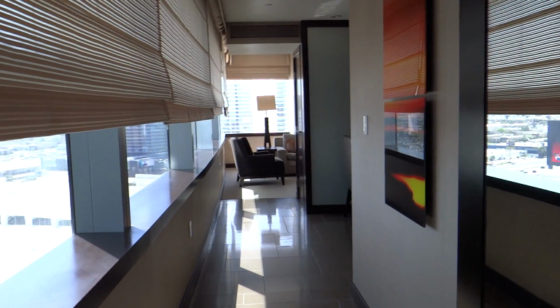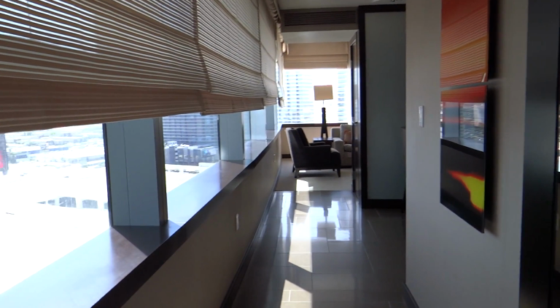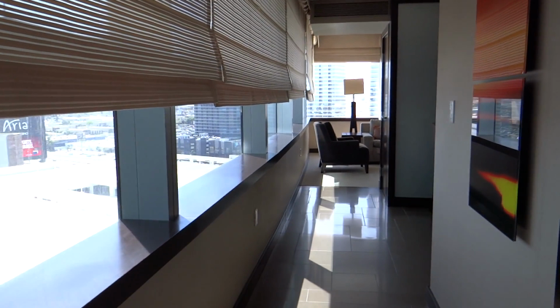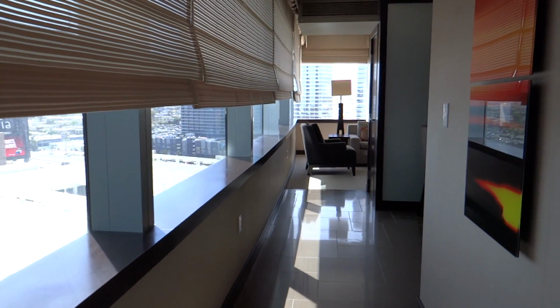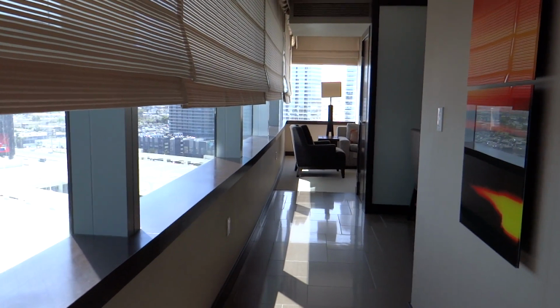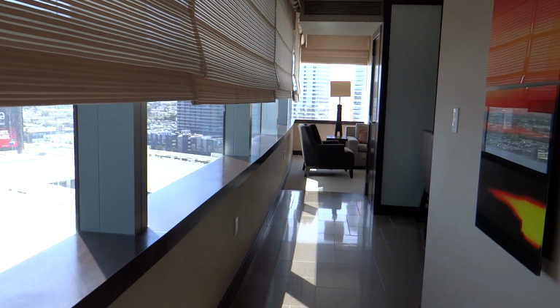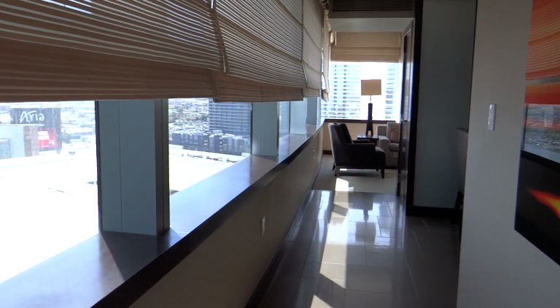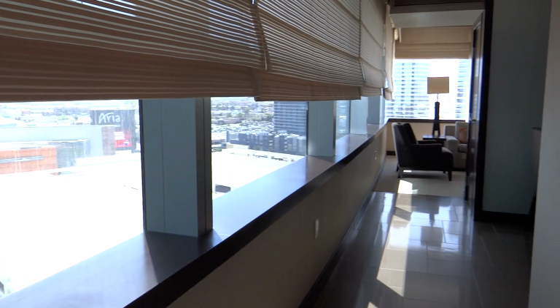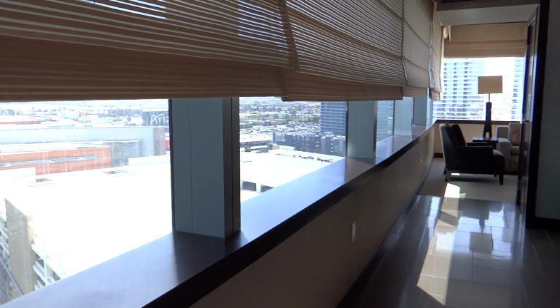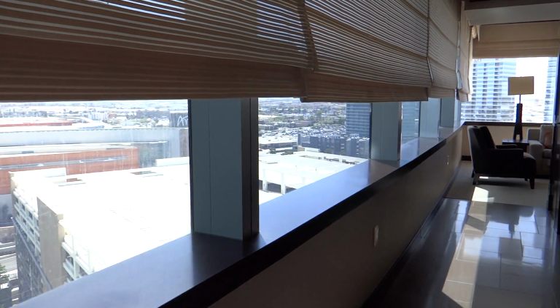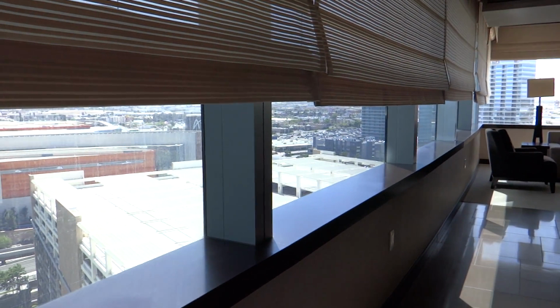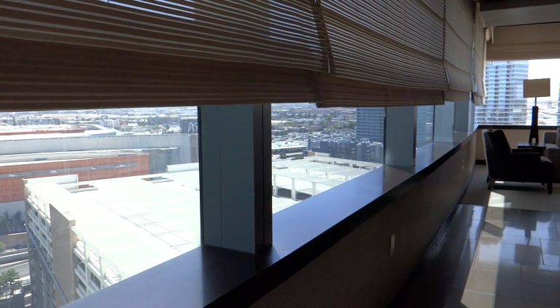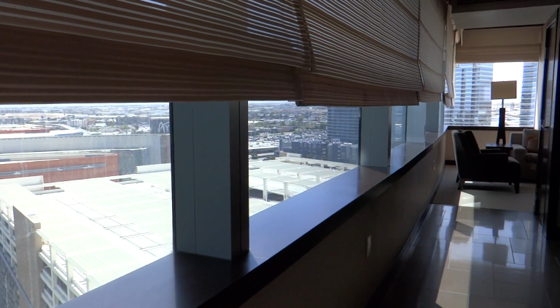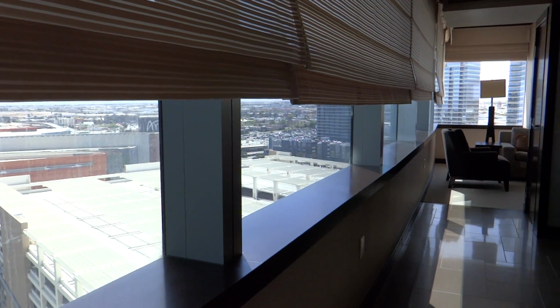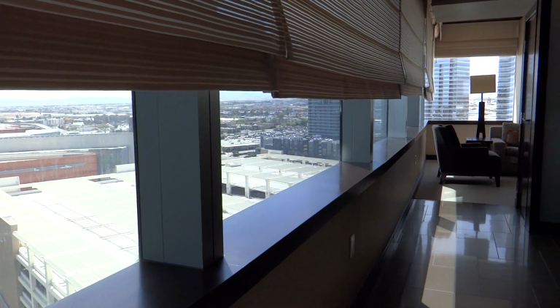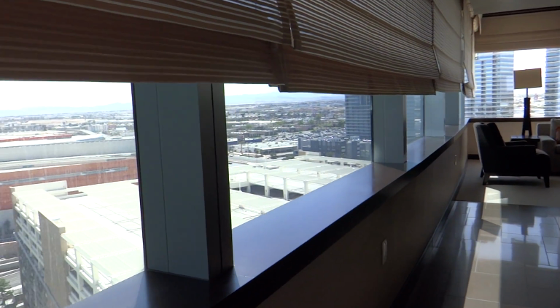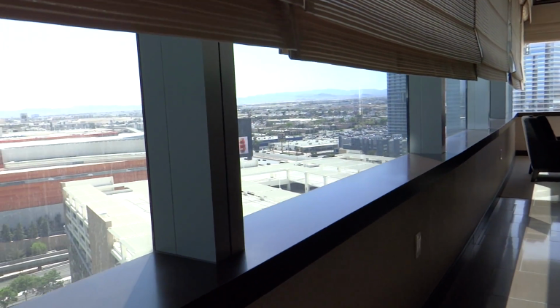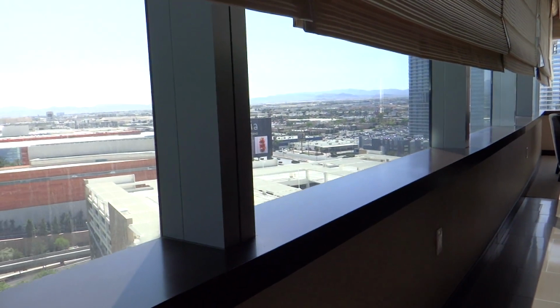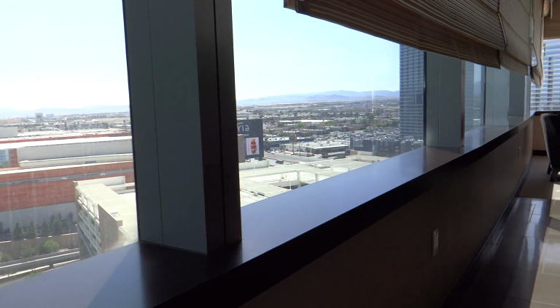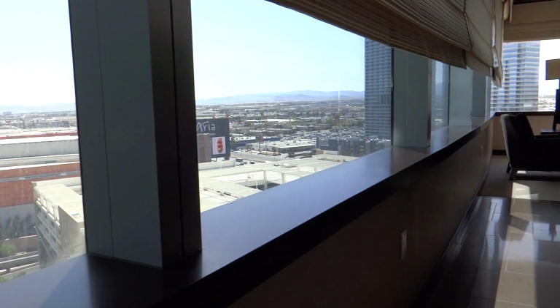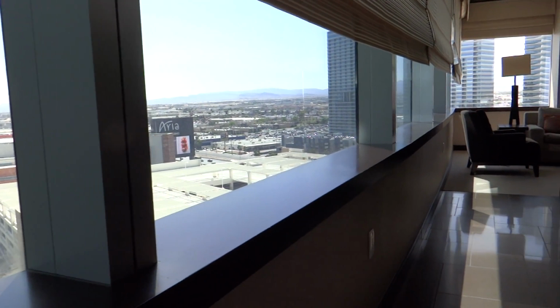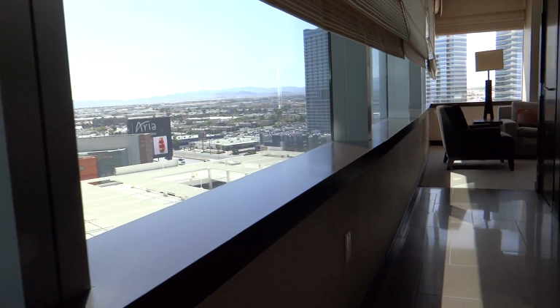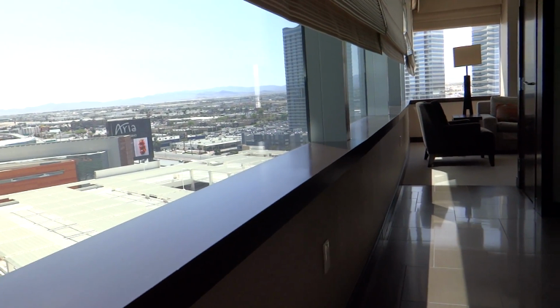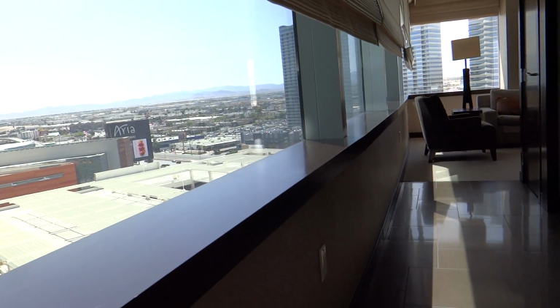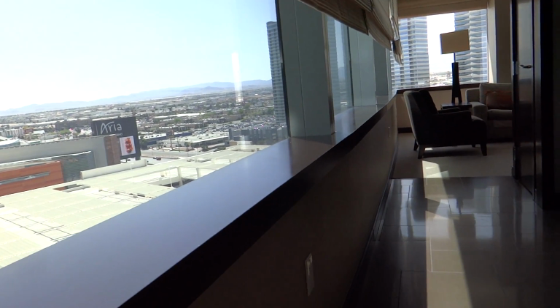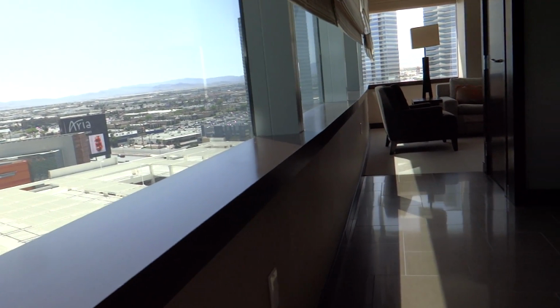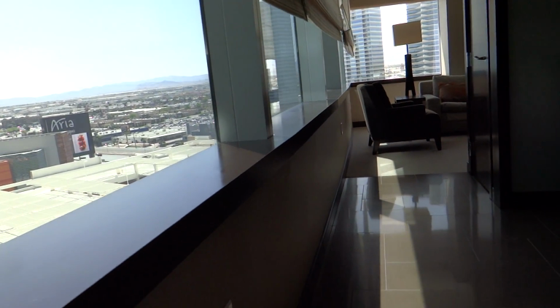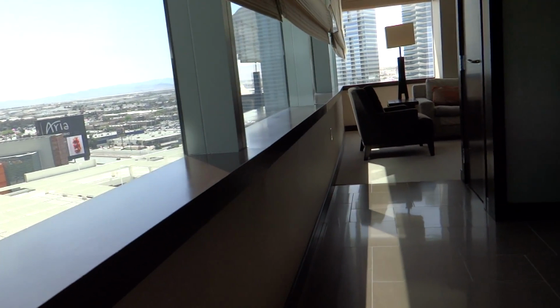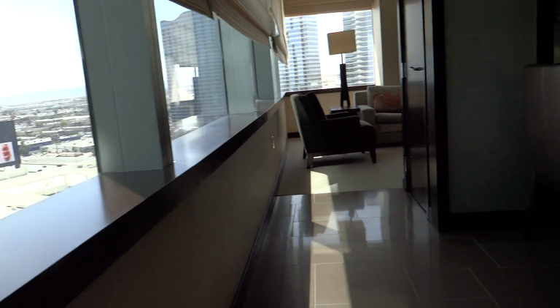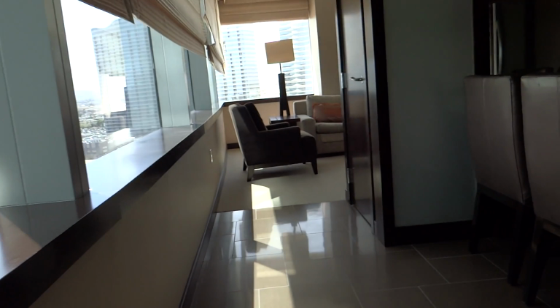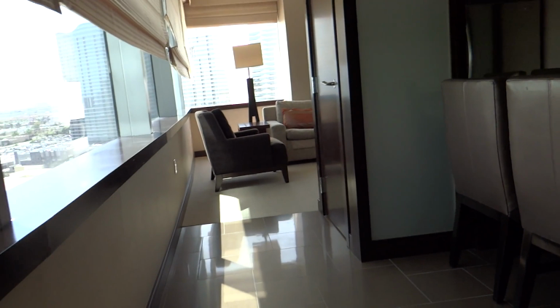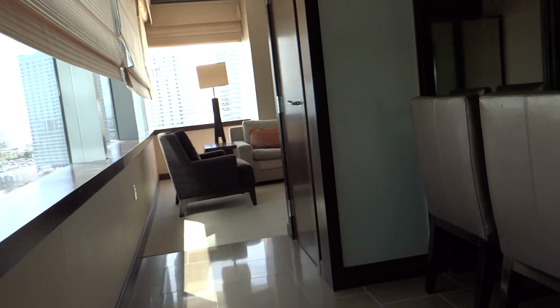This is the first night's room that we had. It's a 270 degree view of Las Vegas. You walk in and walk down this little hallway.